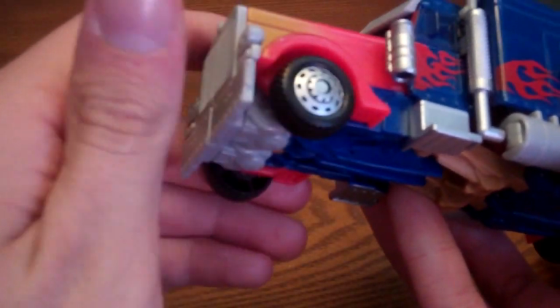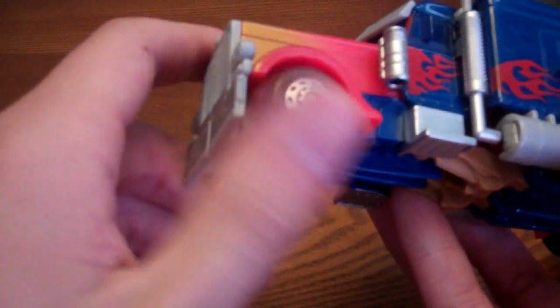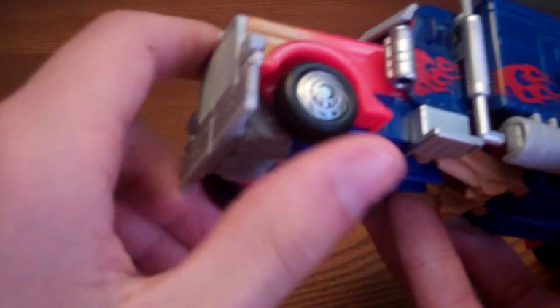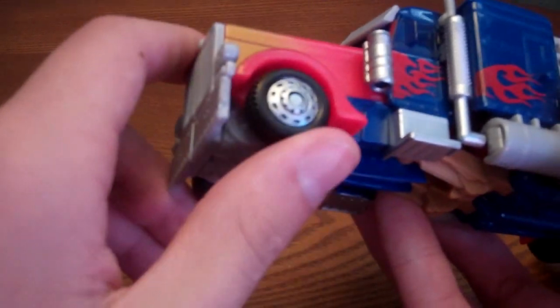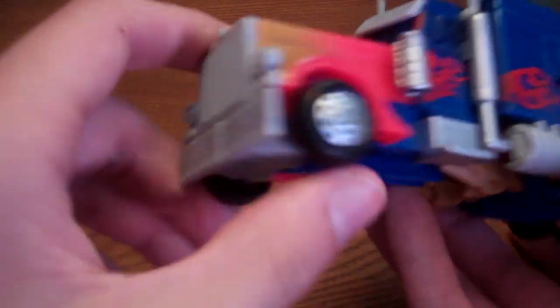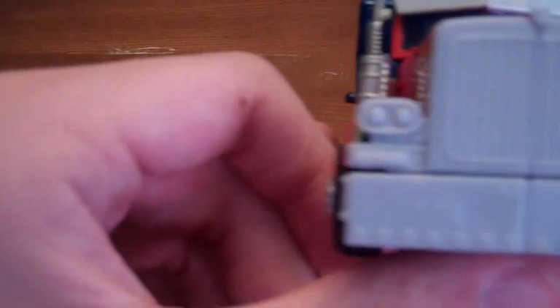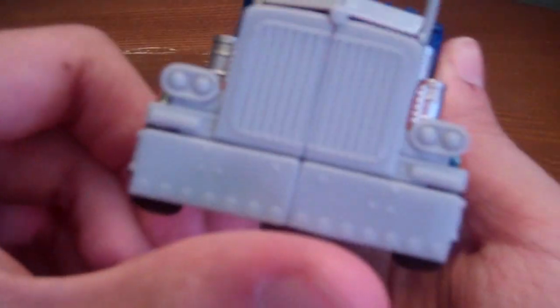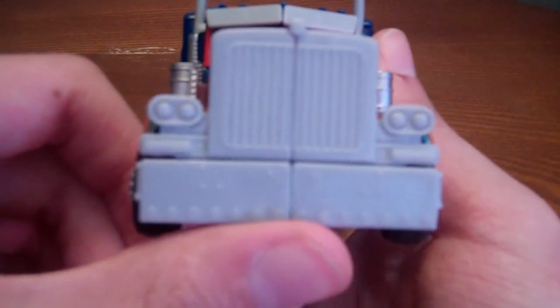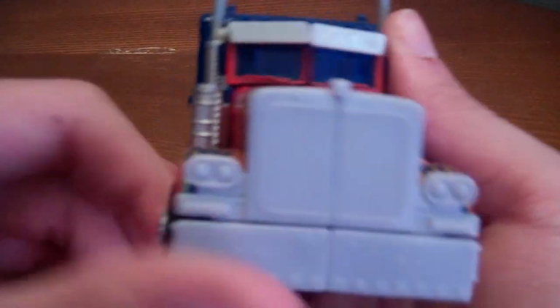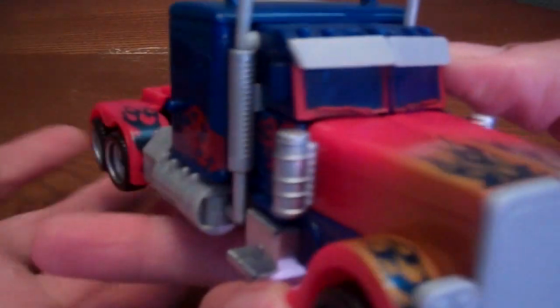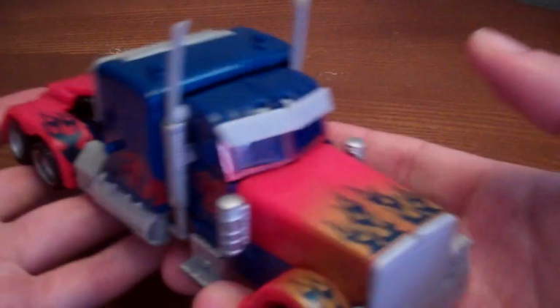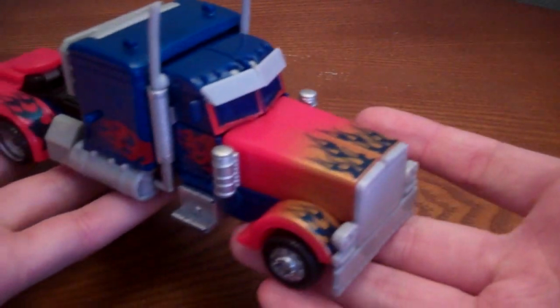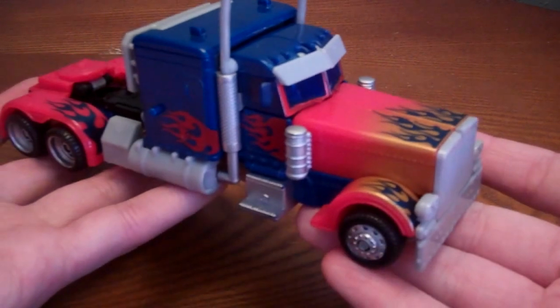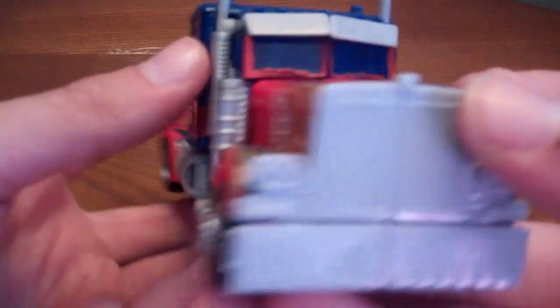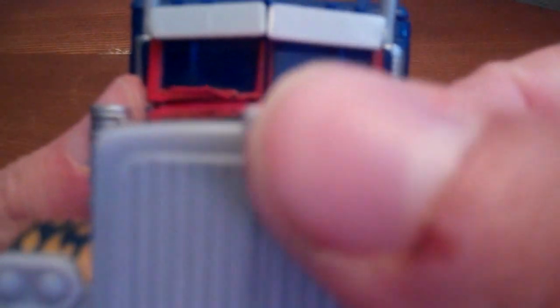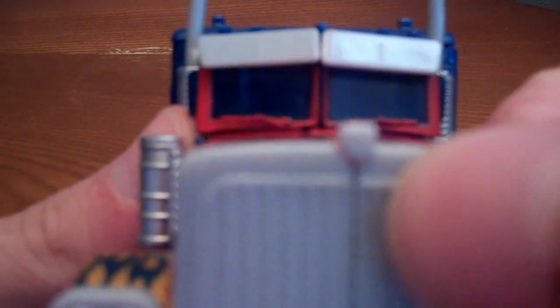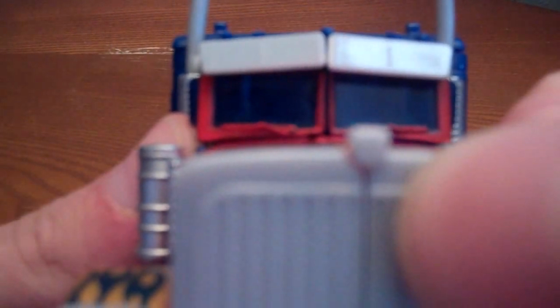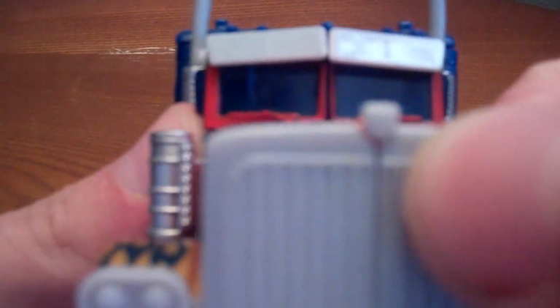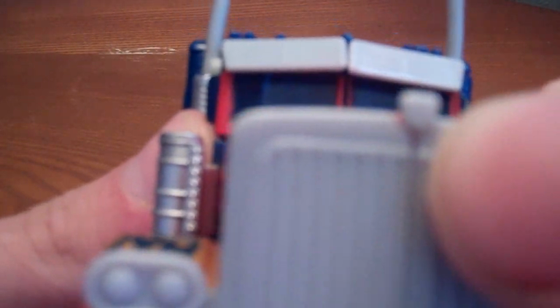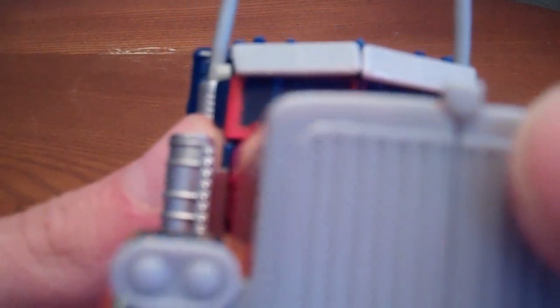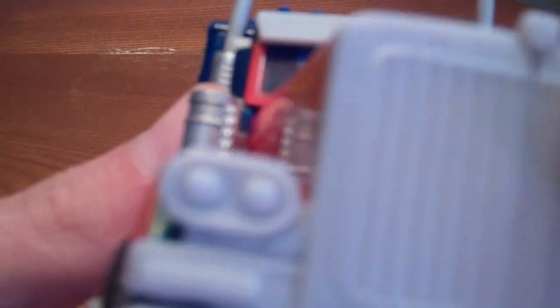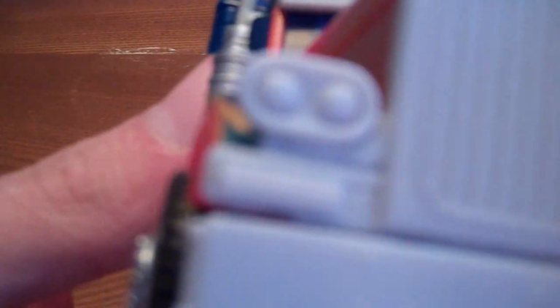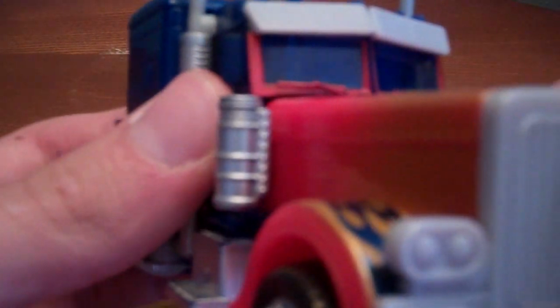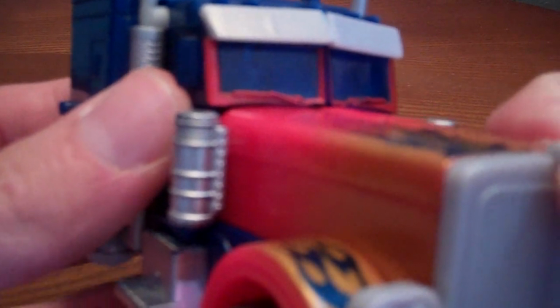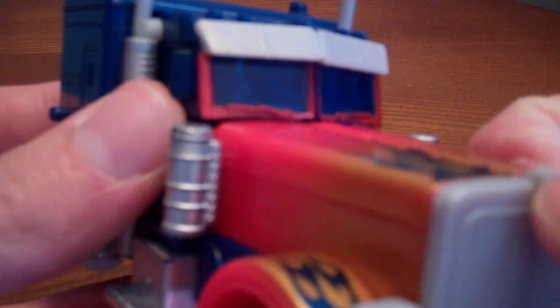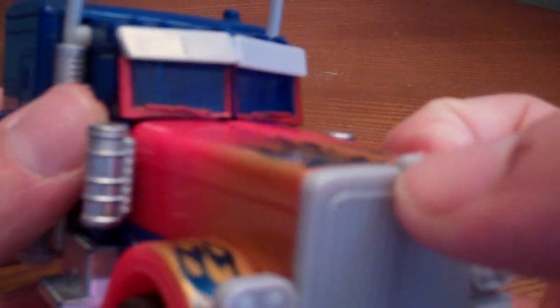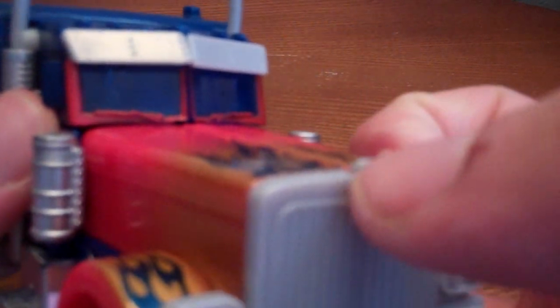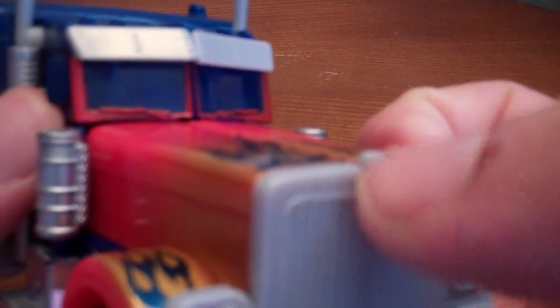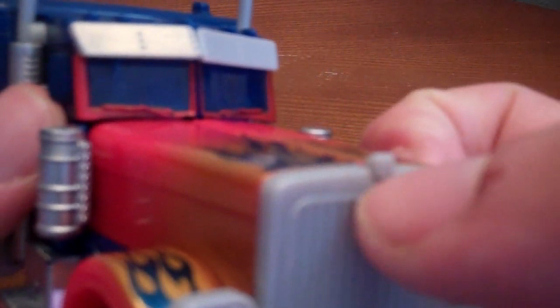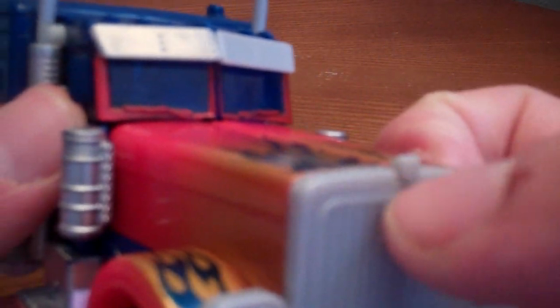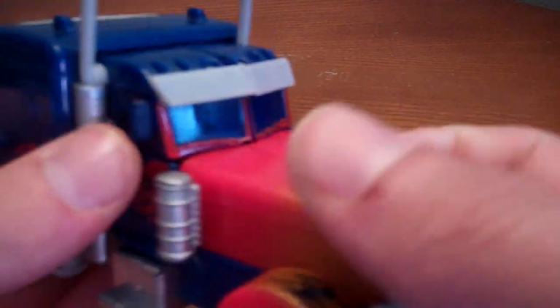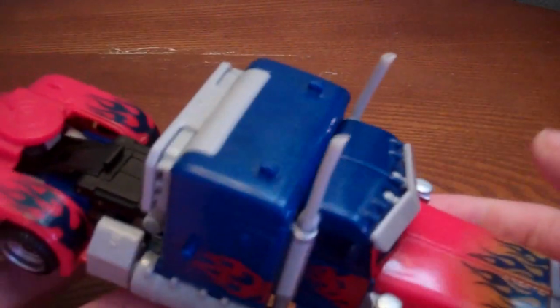Finally we got some painted rims — yay! Got an Autobot logo right there; it's super tiny, but if you scratch at it with a thumbnail you can definitely feel it.